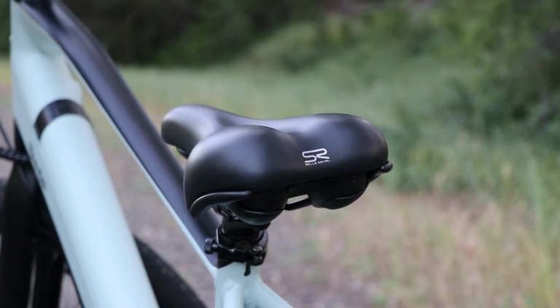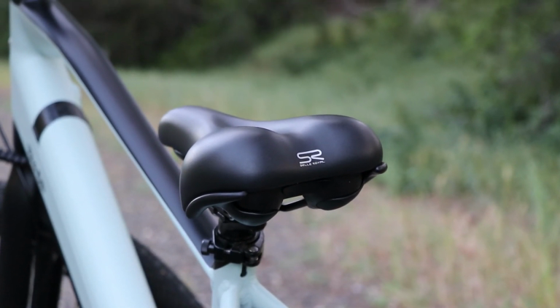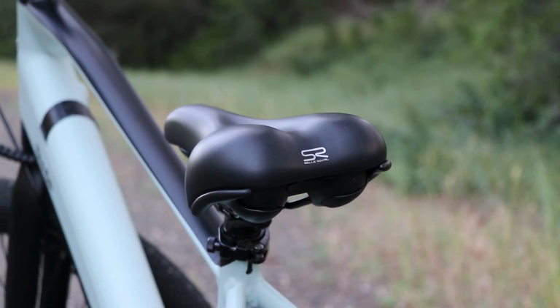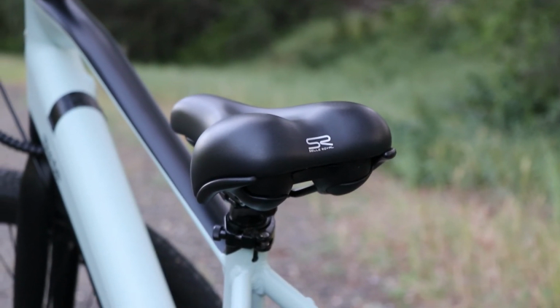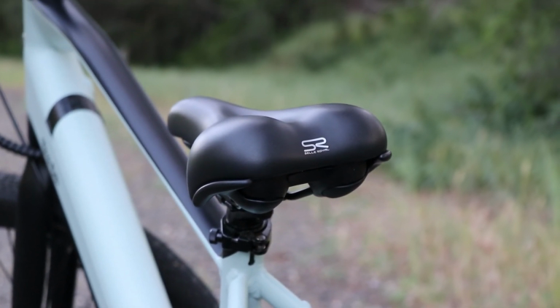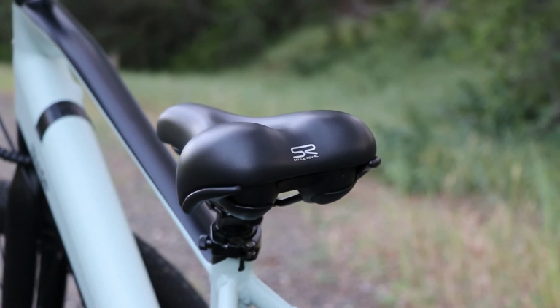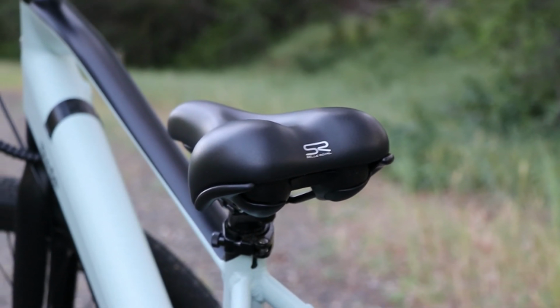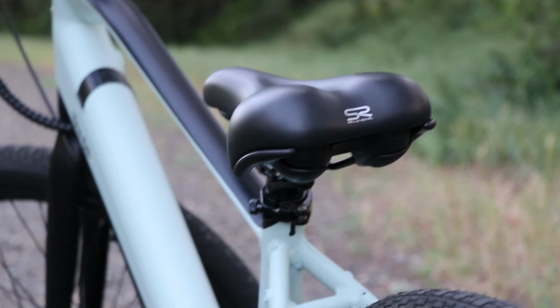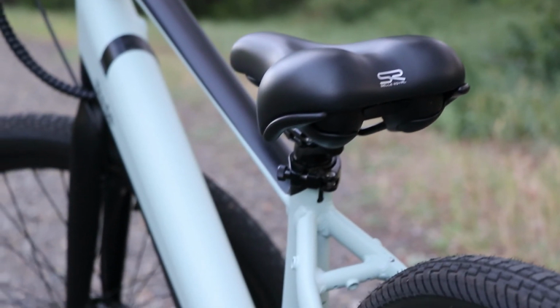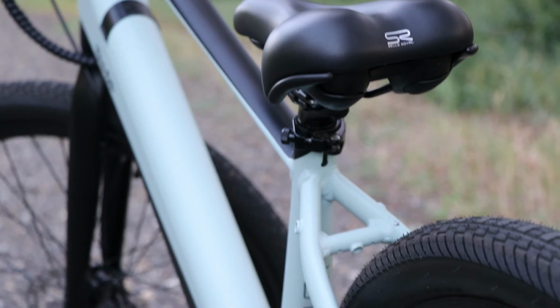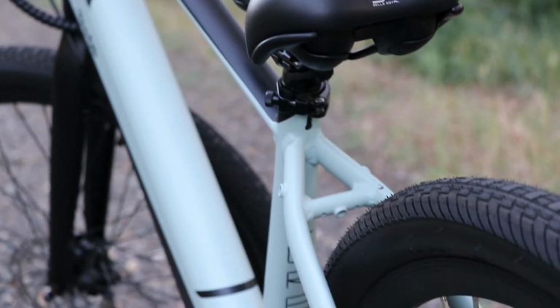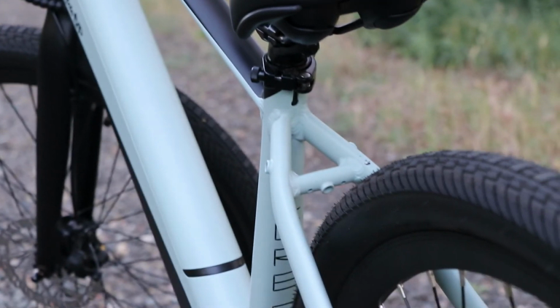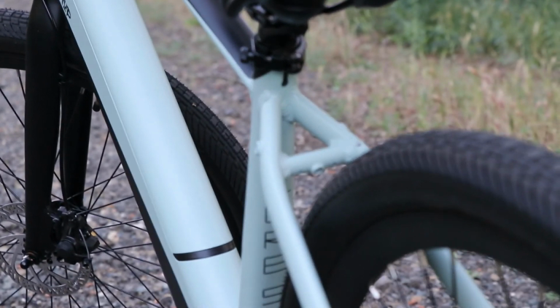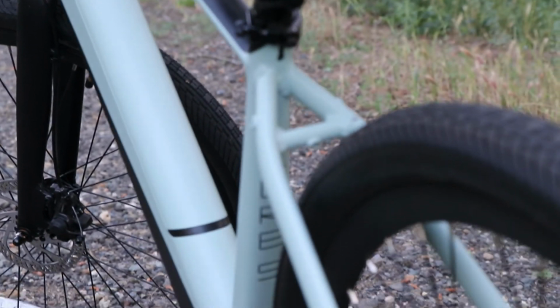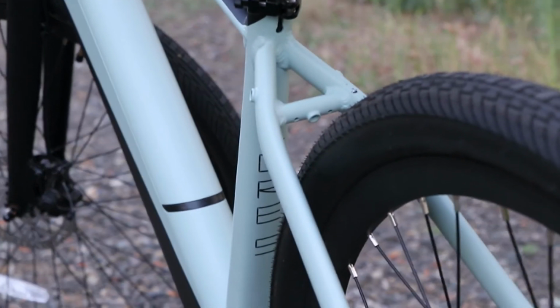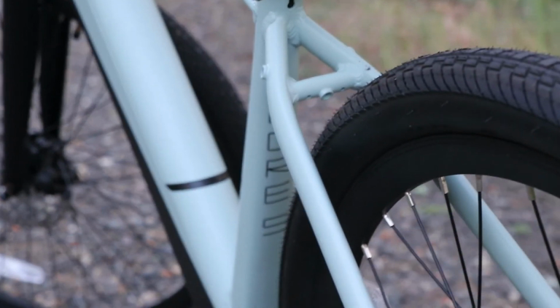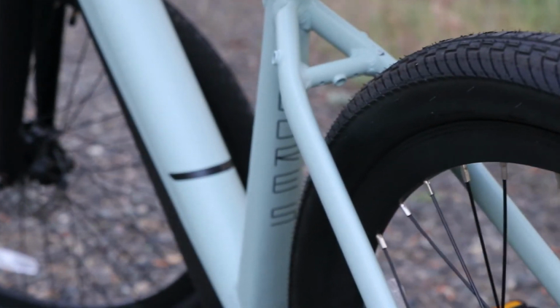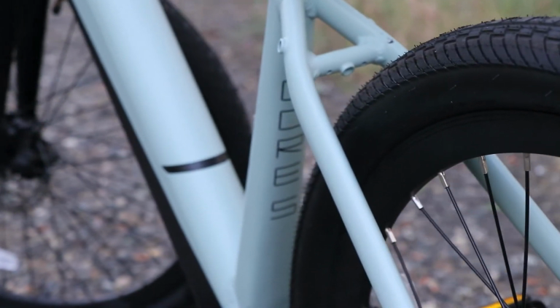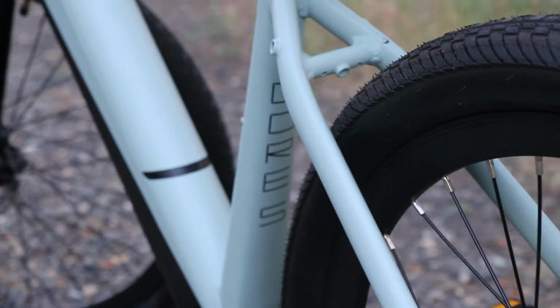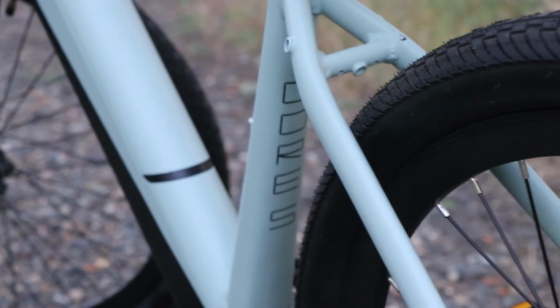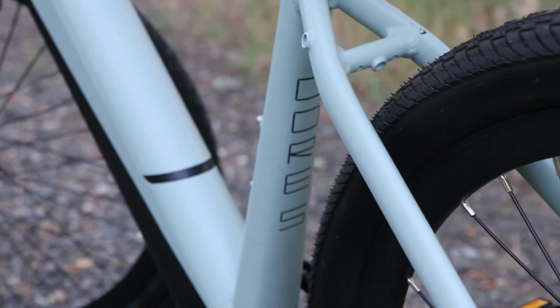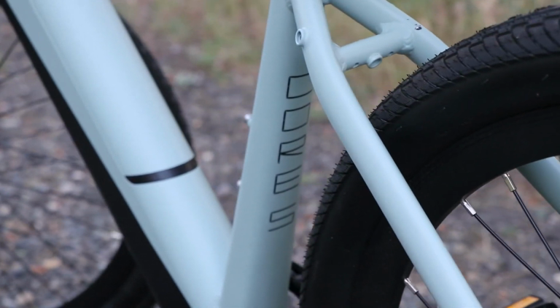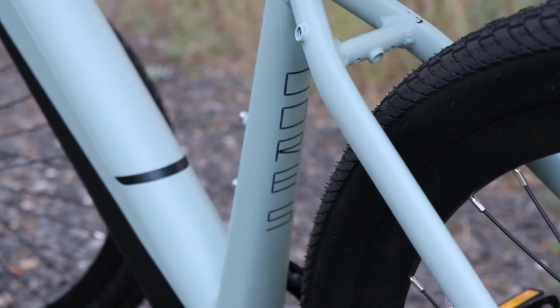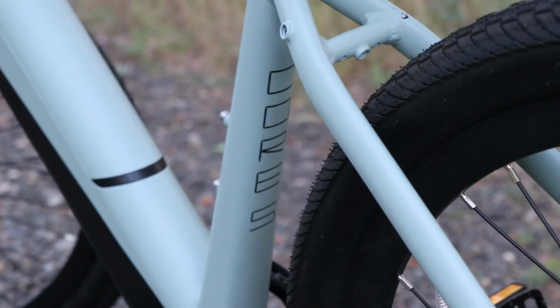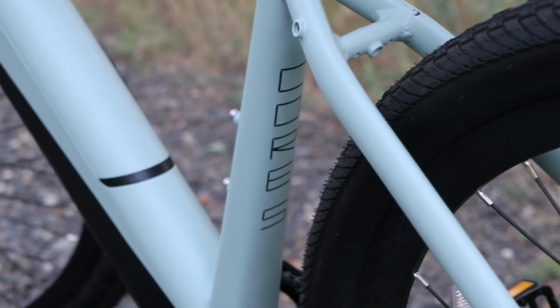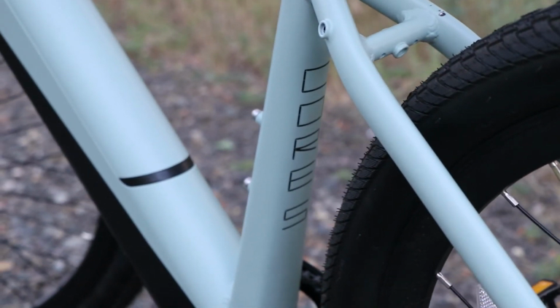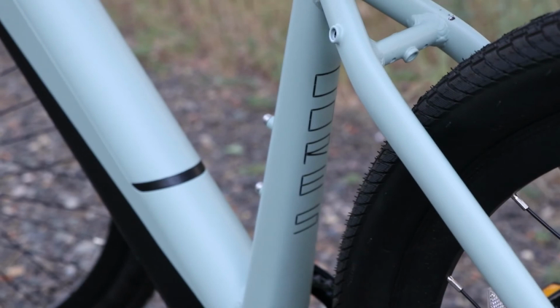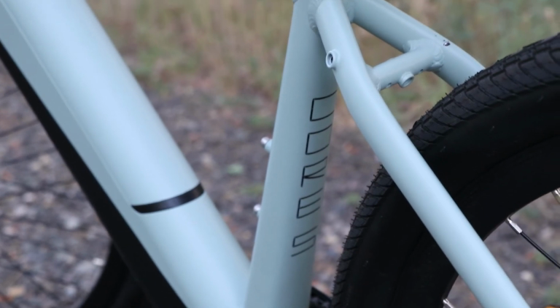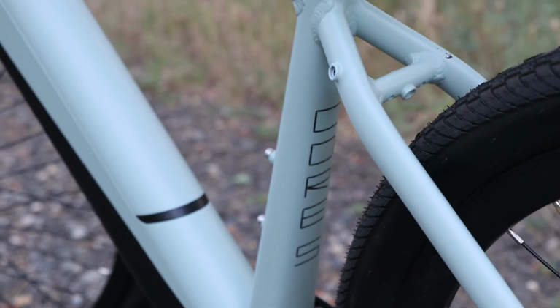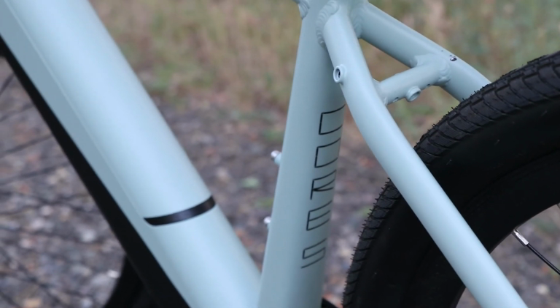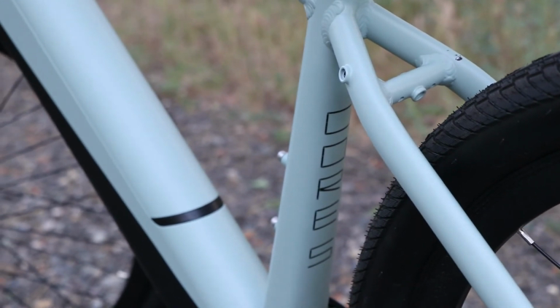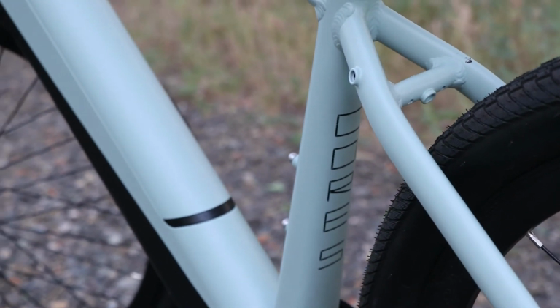The bike seat is also pretty comfortable for short bike rides, but it may be a little thin for some people. Comparing to the KBO I reviewed, this one is much thinner, but seats are always replaceable.